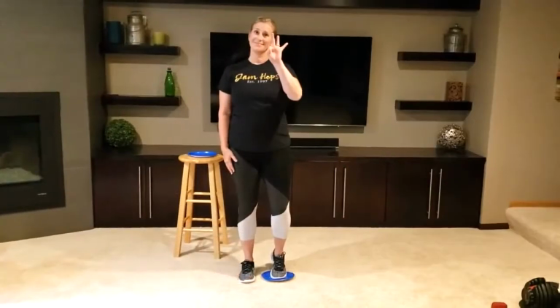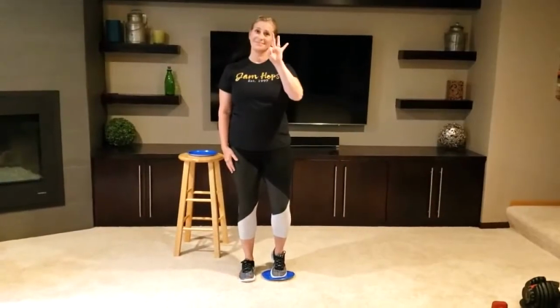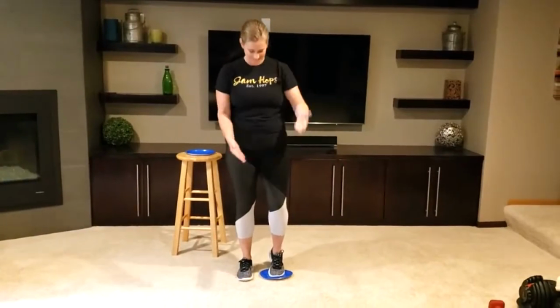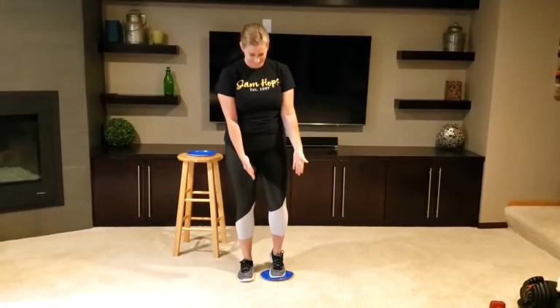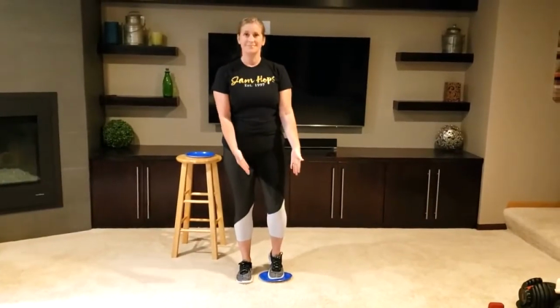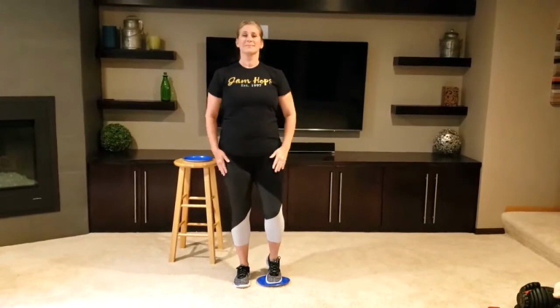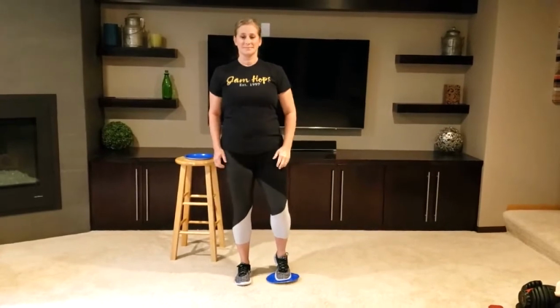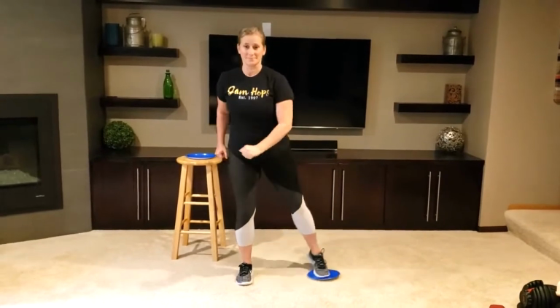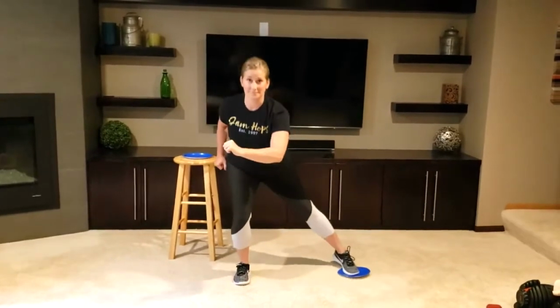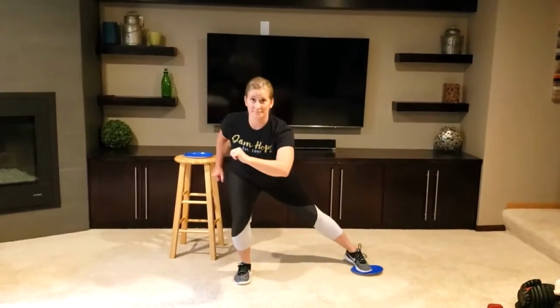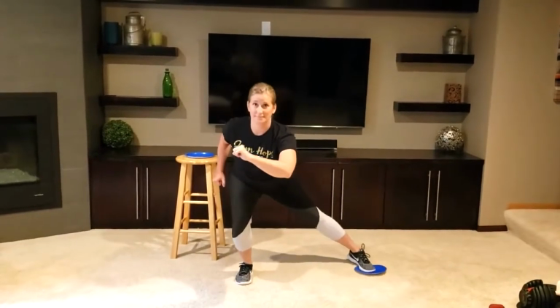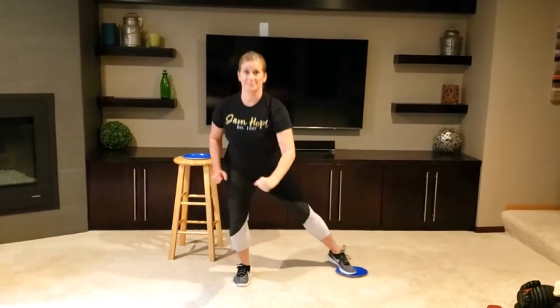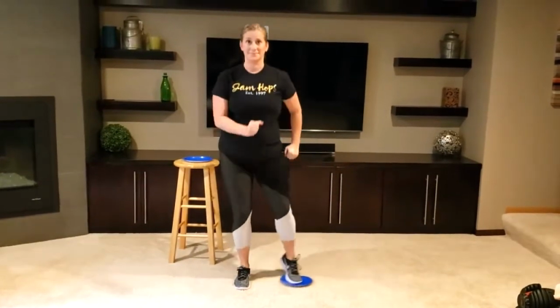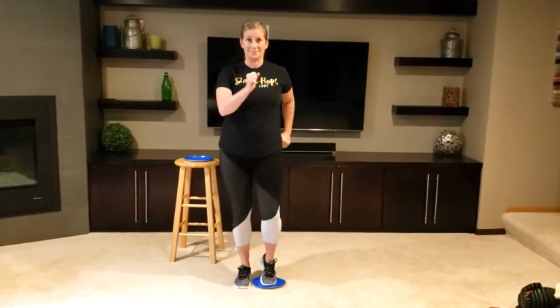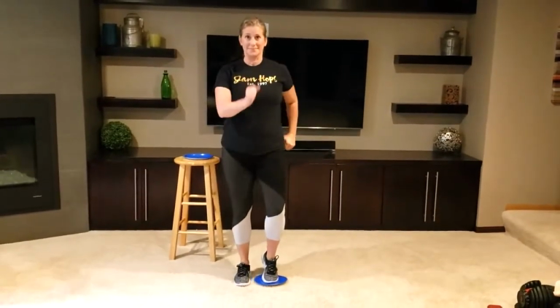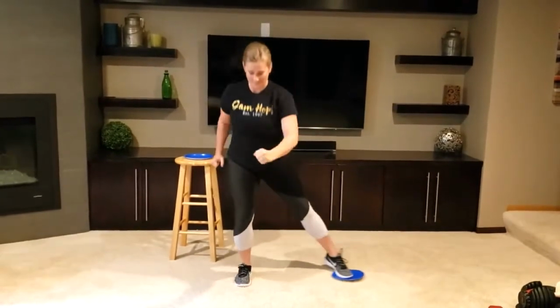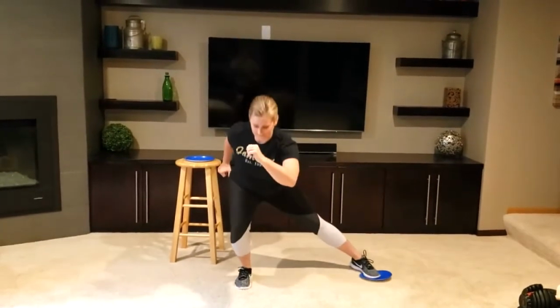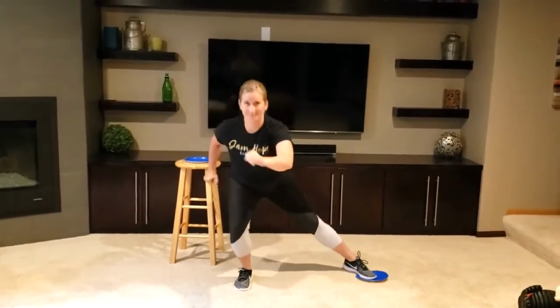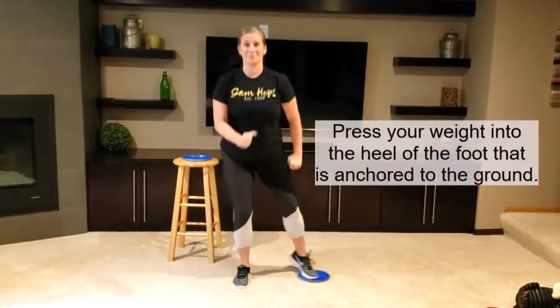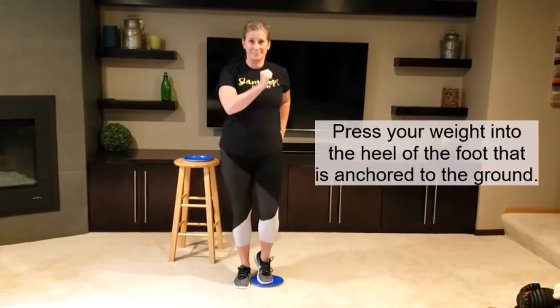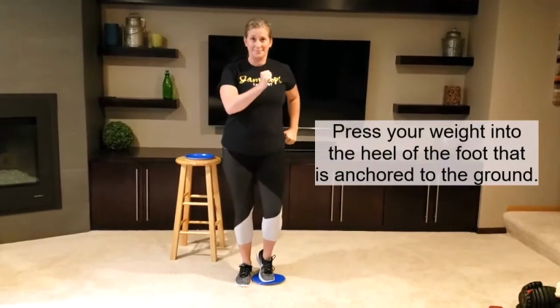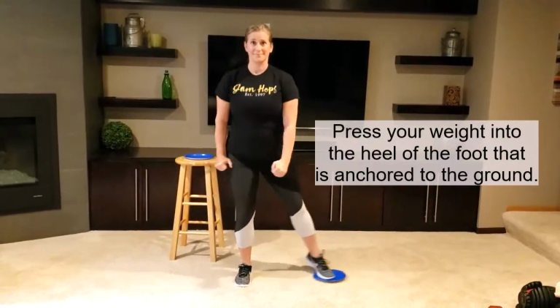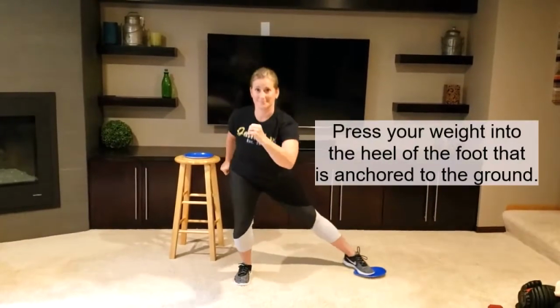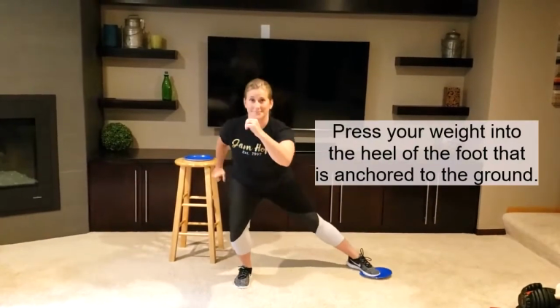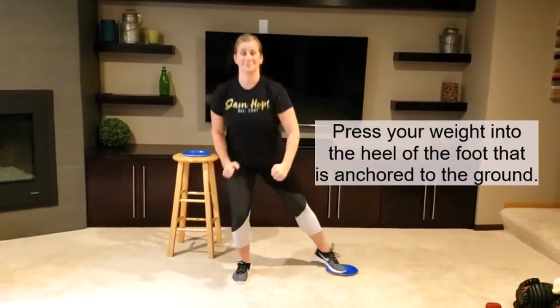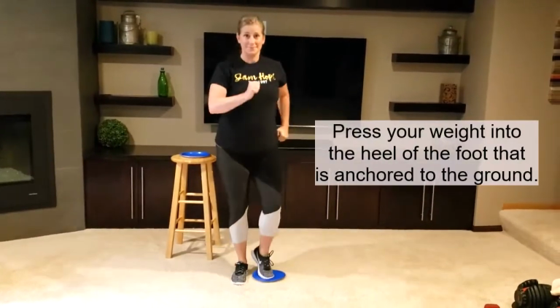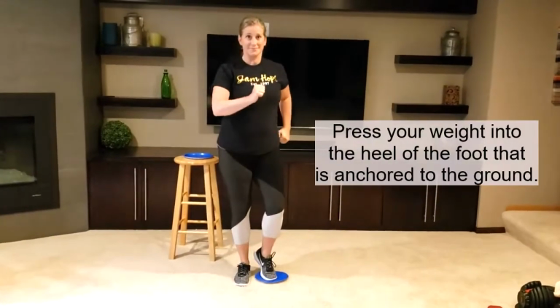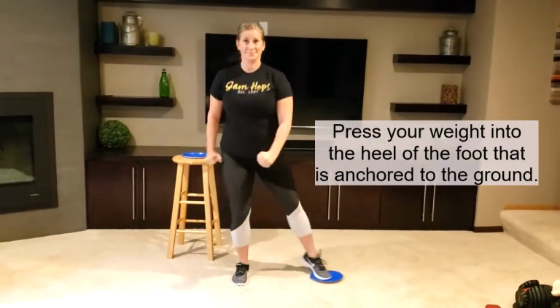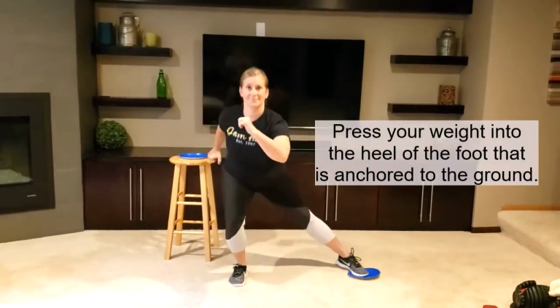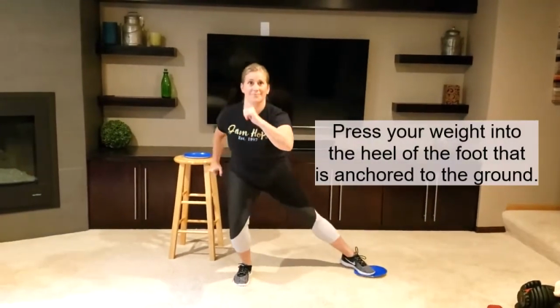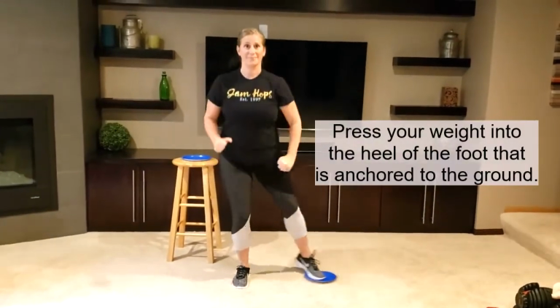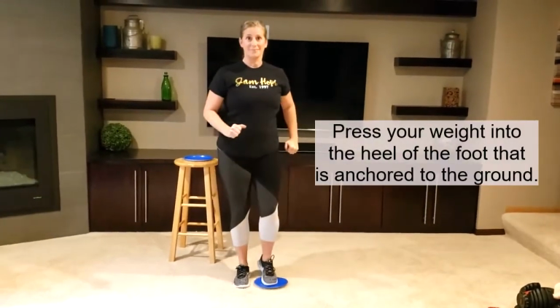The third exercise is a side lunge. Place your toe on the paper plate and slide it out to the side and back in. Make sure that the knee does not go over the toe on the foot that's planted on the floor.